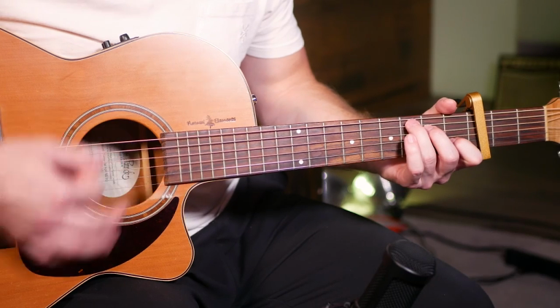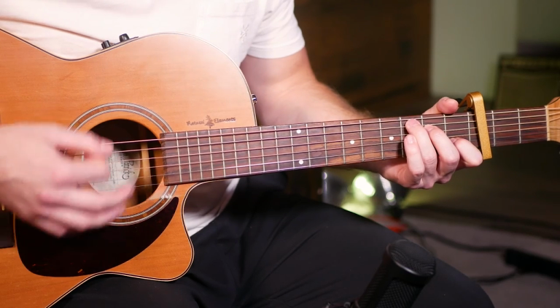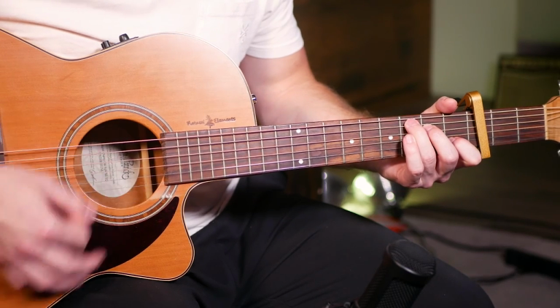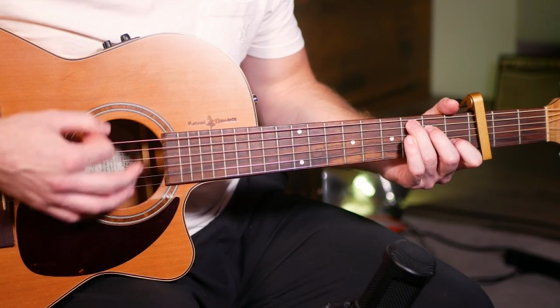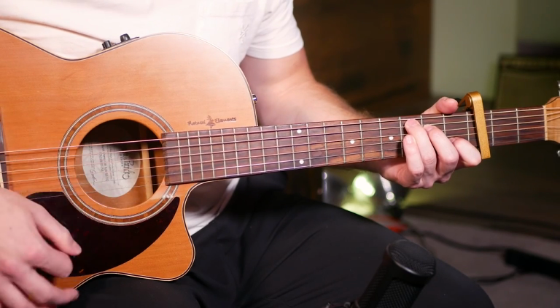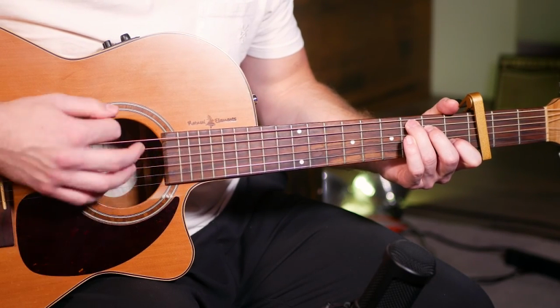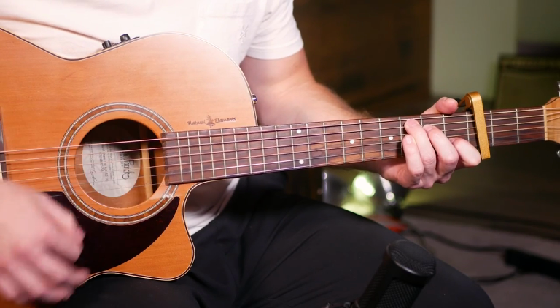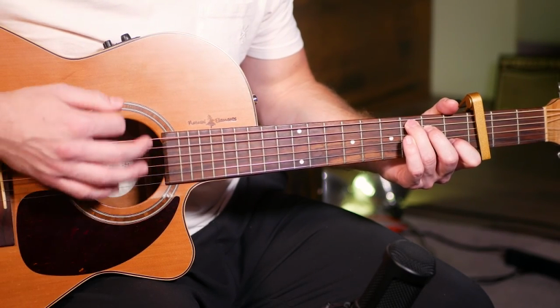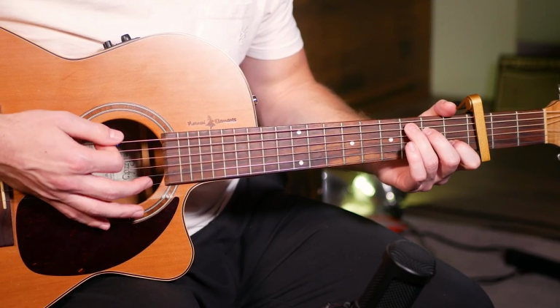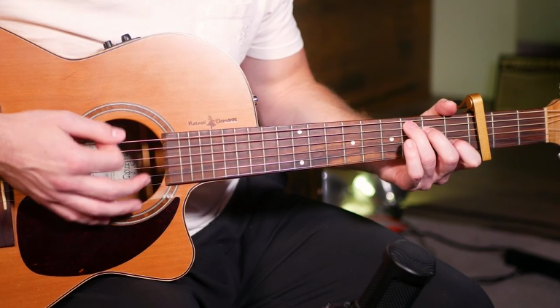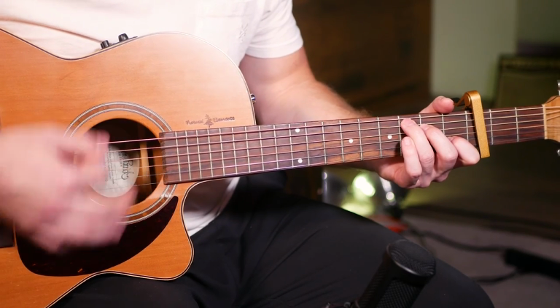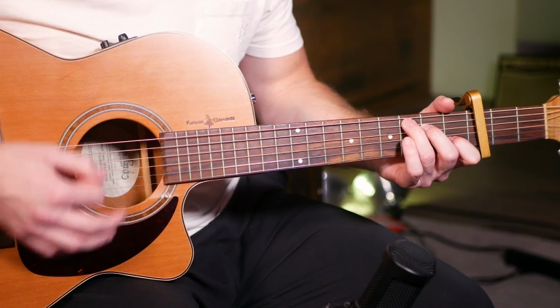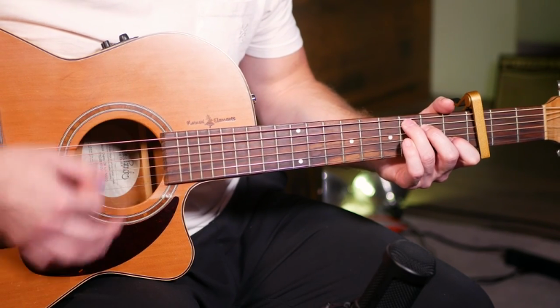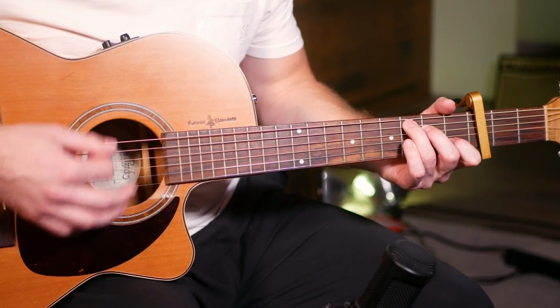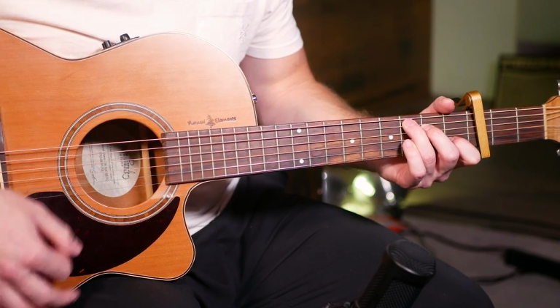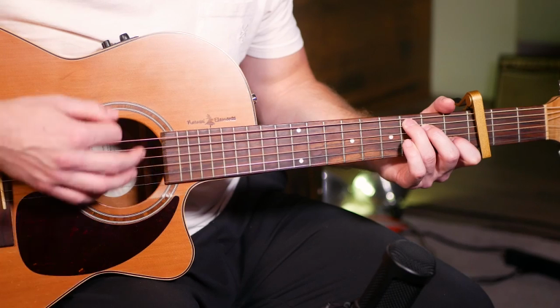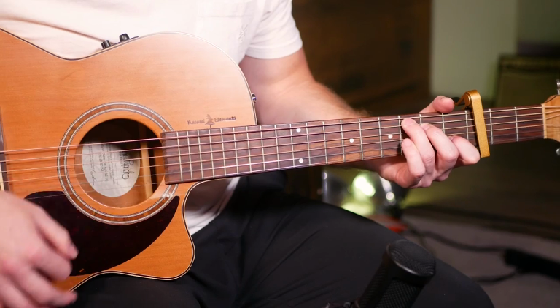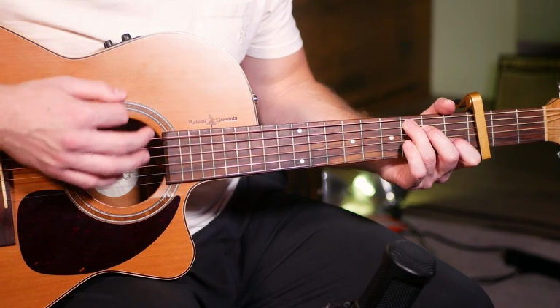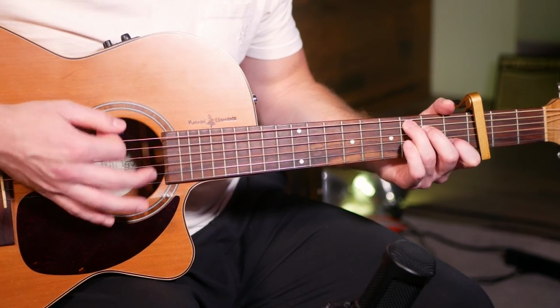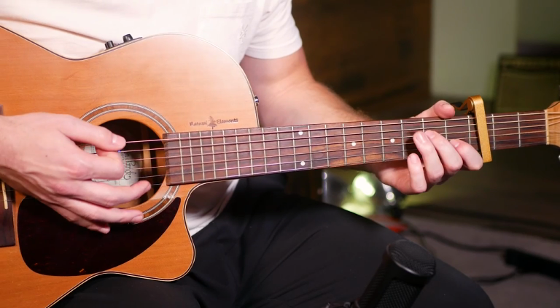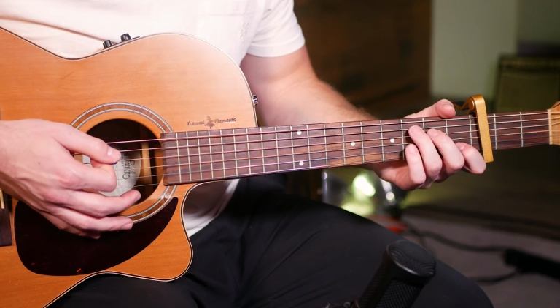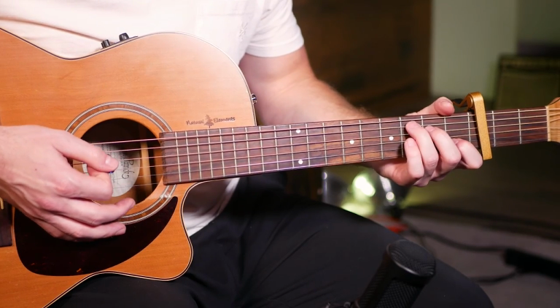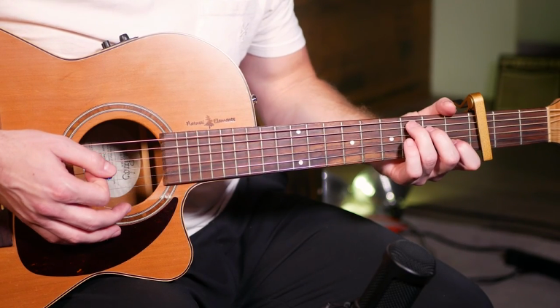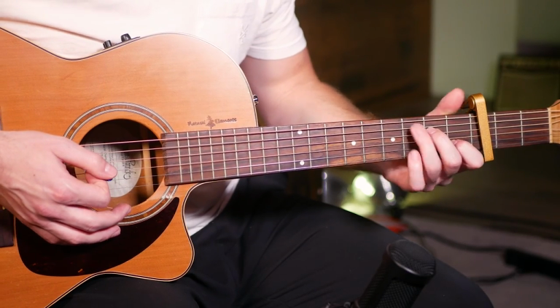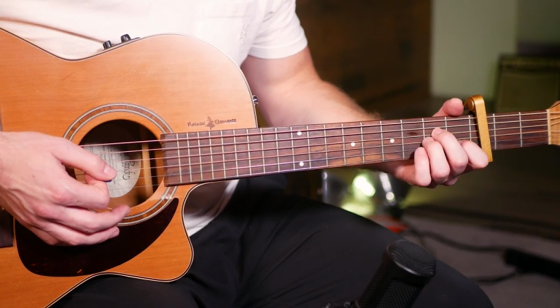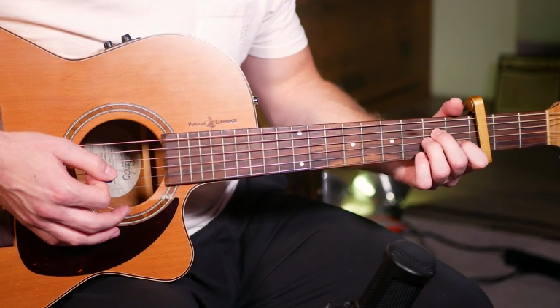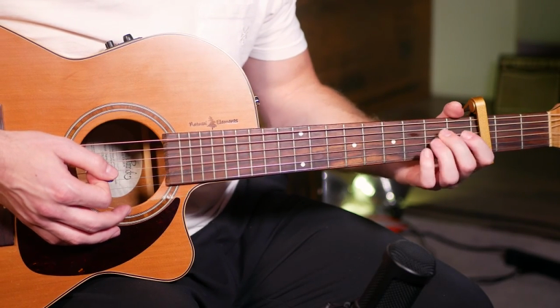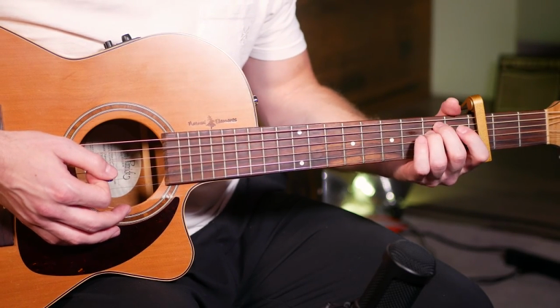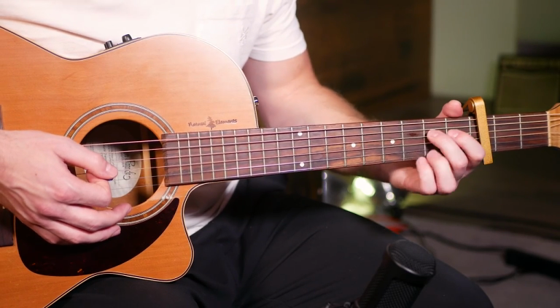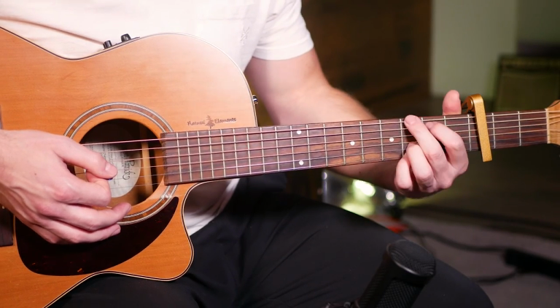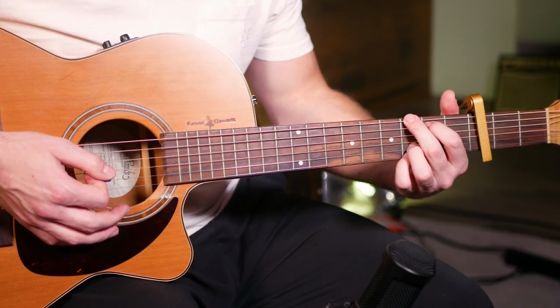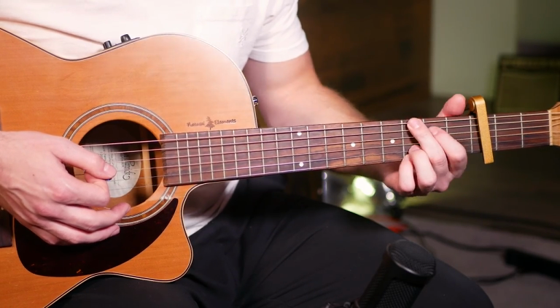Down, down, down, up, down, up. Down, down, down, down up, down up. And then you're doing that on each chord, switching after playing each once.